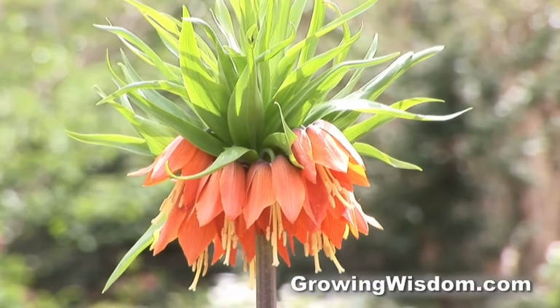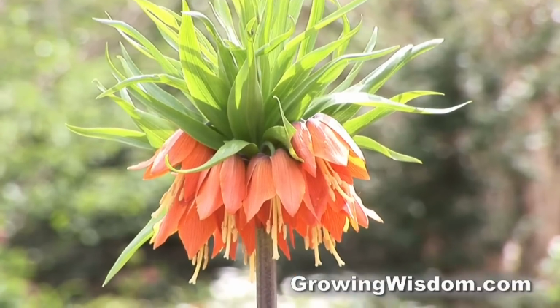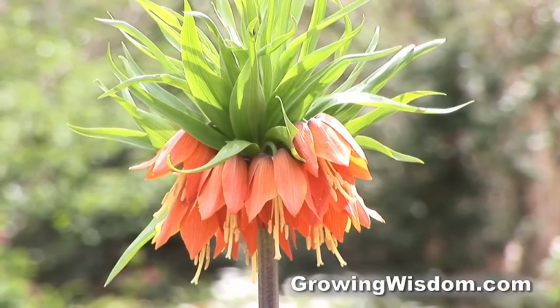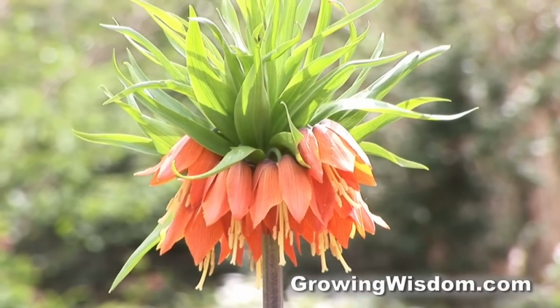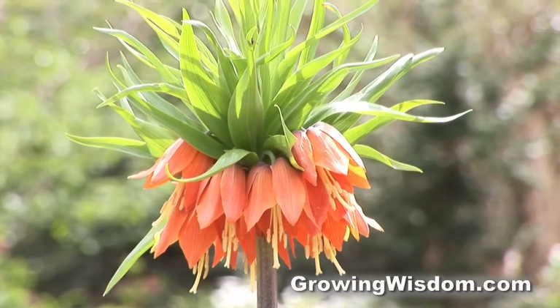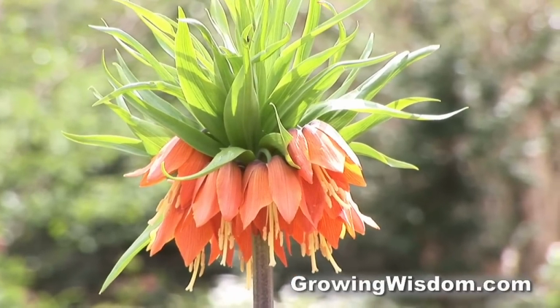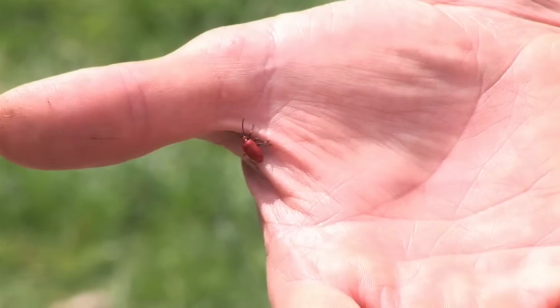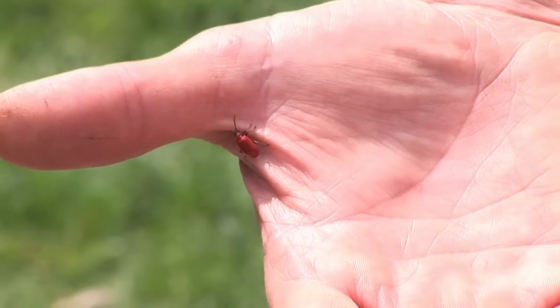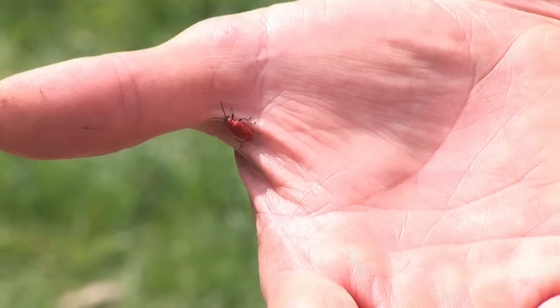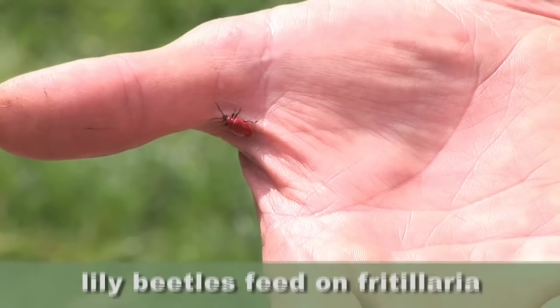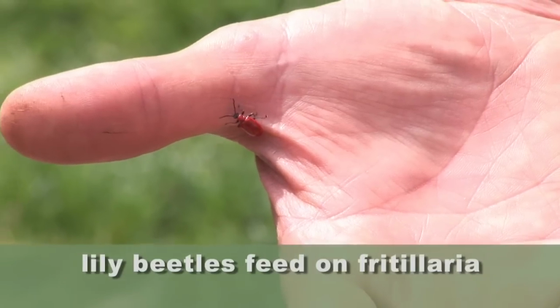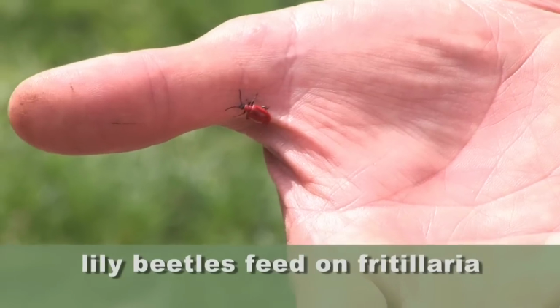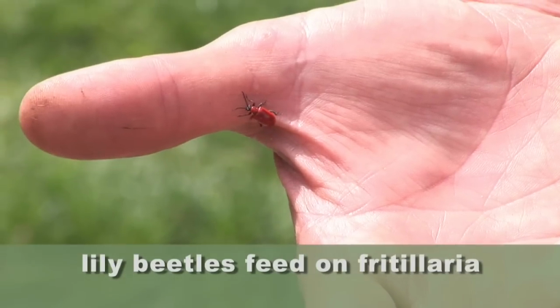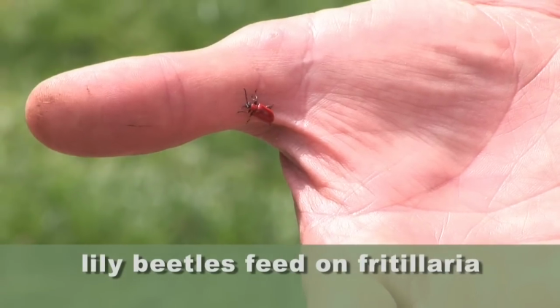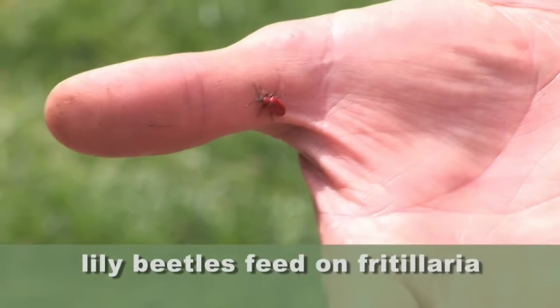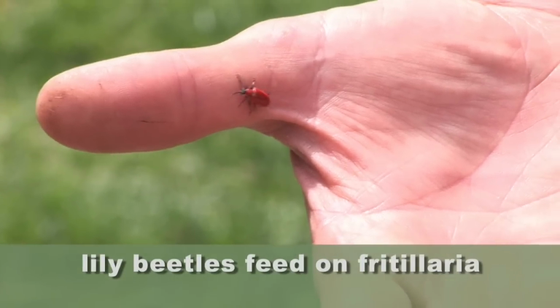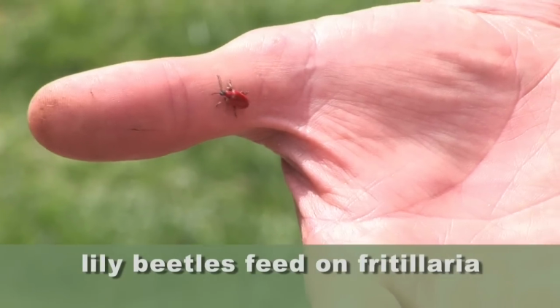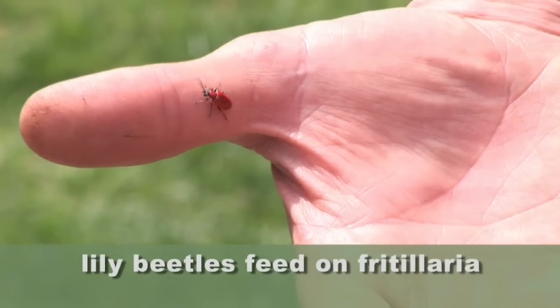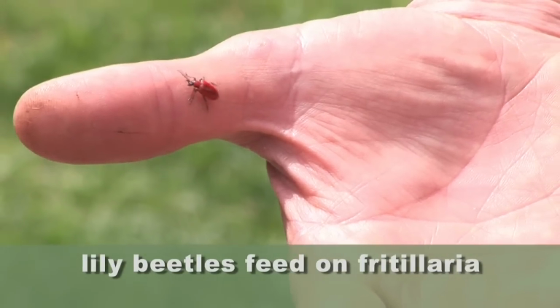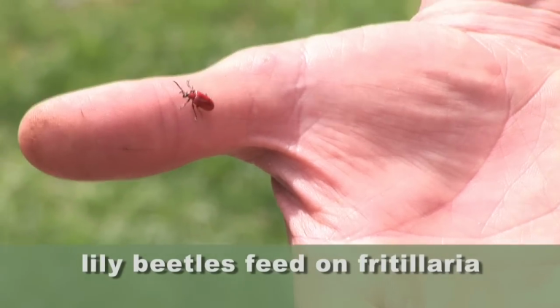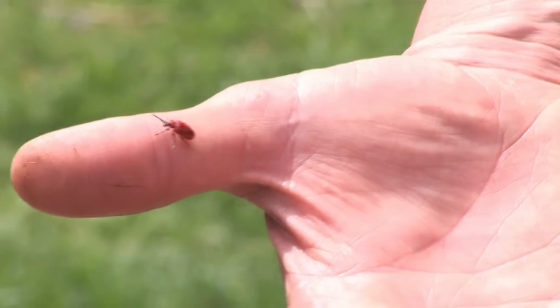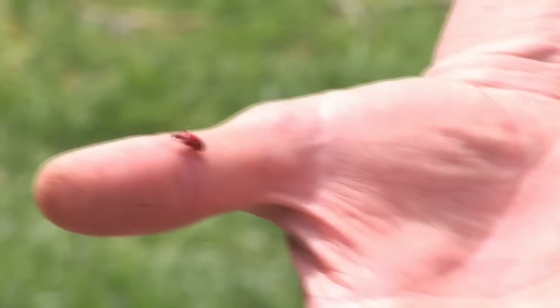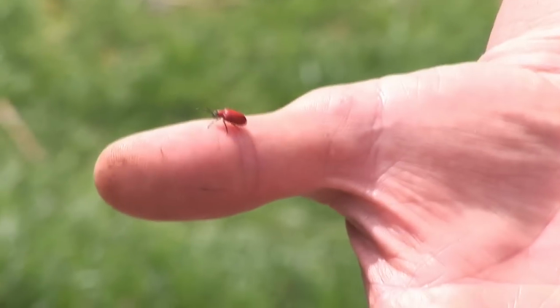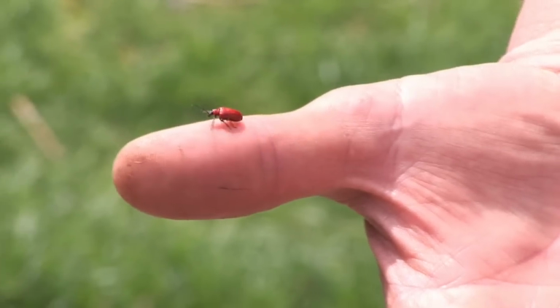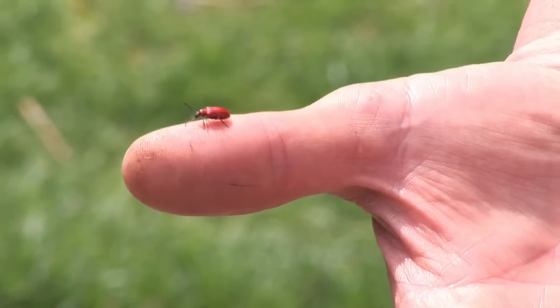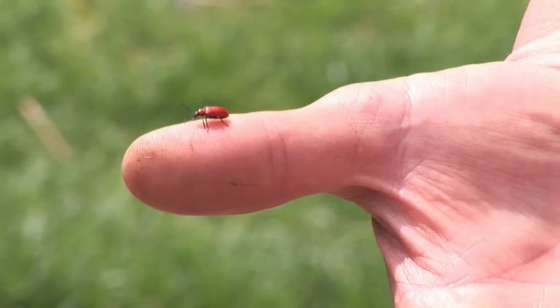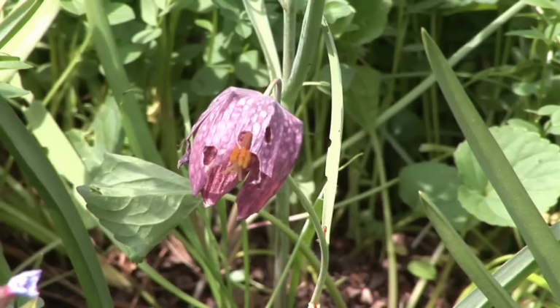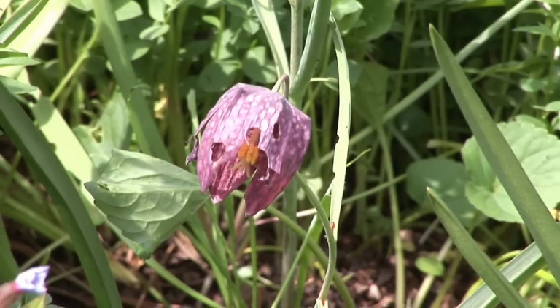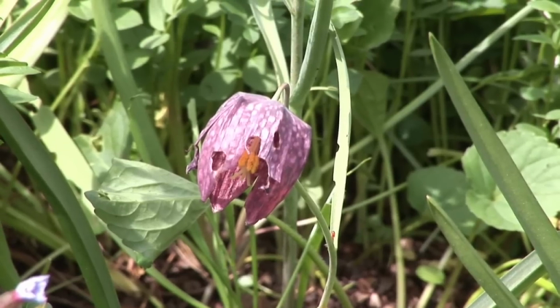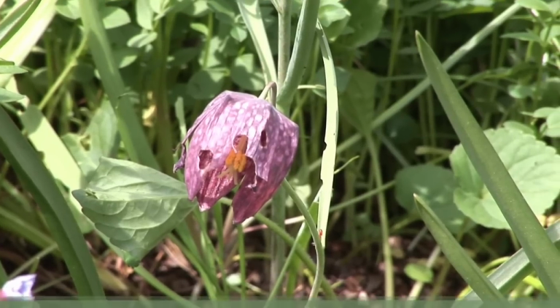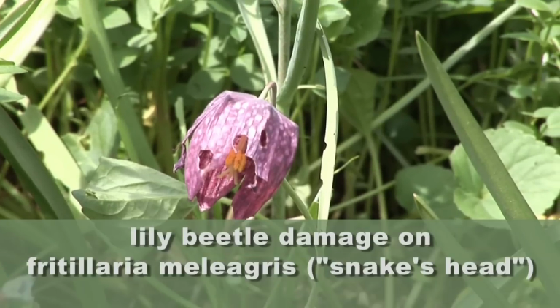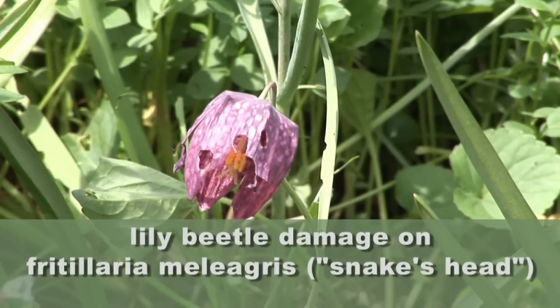One problem is you might have a problem with the lily beetle — that red beetle that tends to eat the leaves on Fritillaria and tends to also eat the flowers. You can see that this particular flower has been eaten a little bit by the lily beetle.